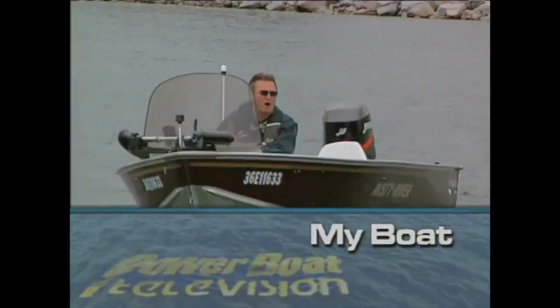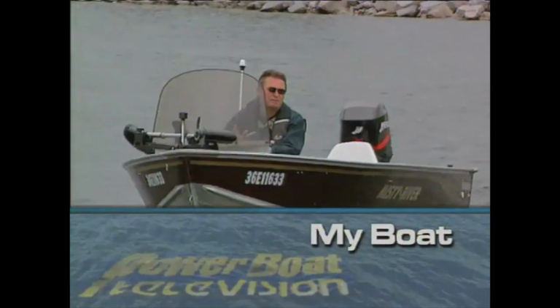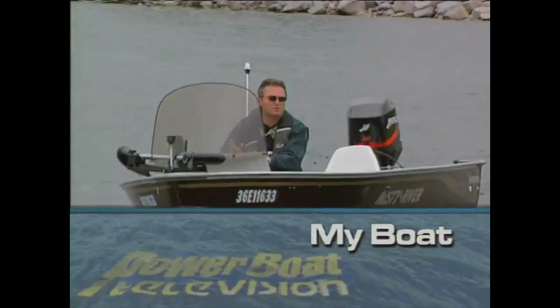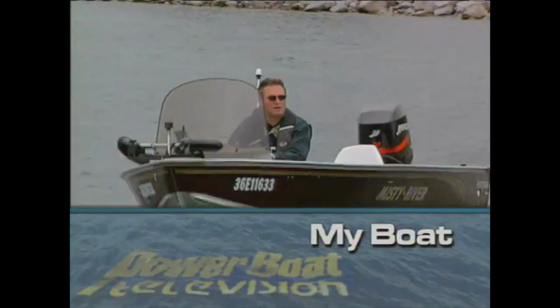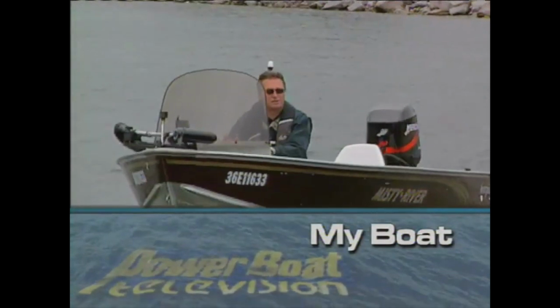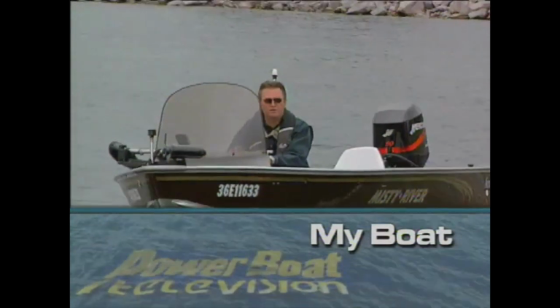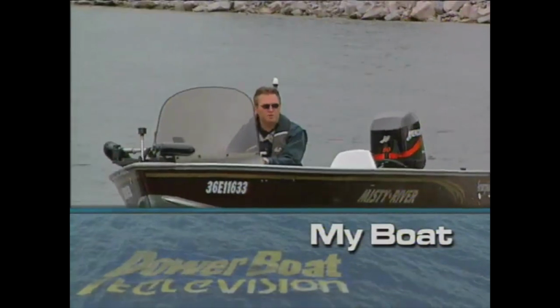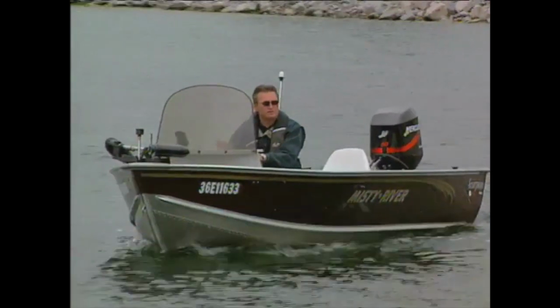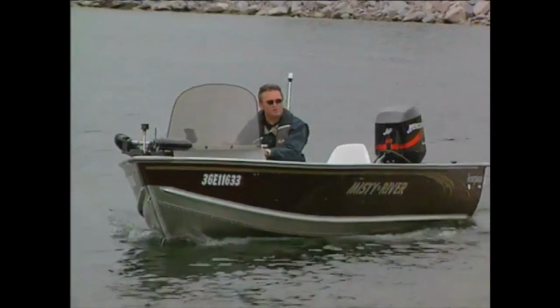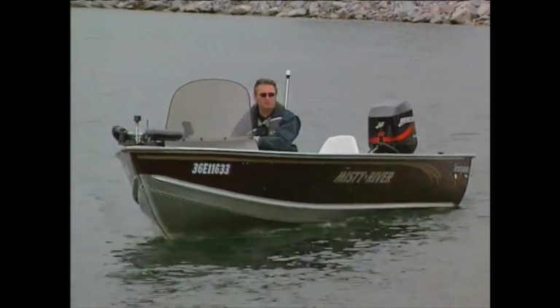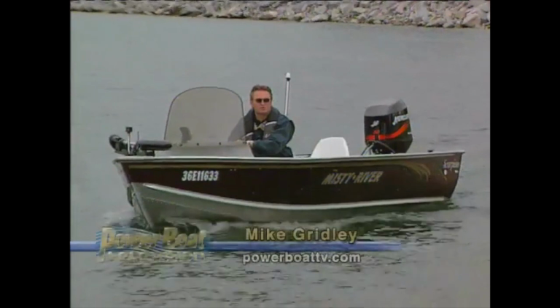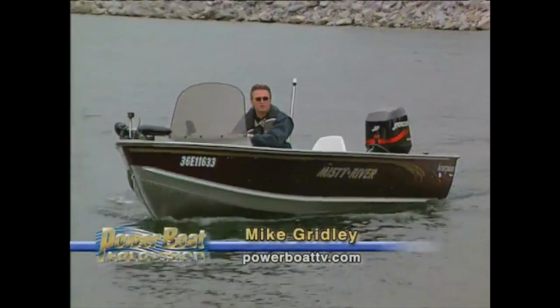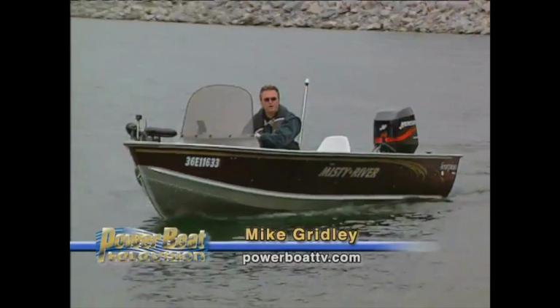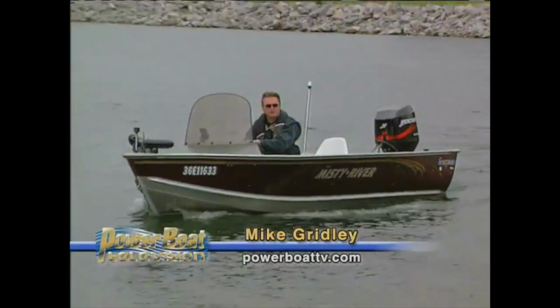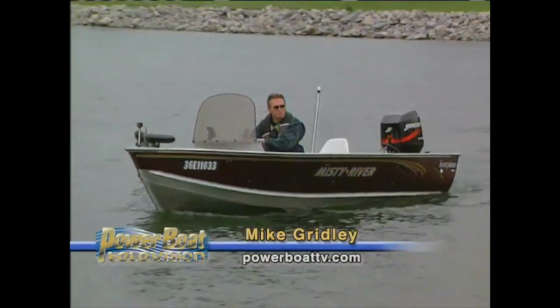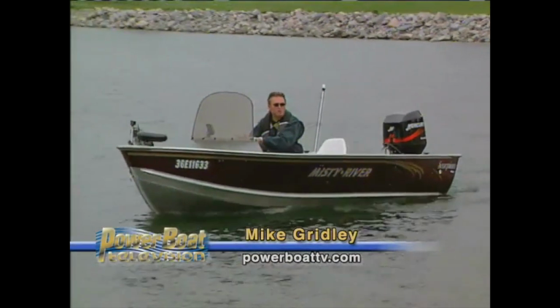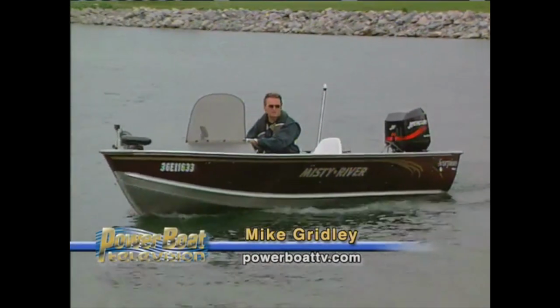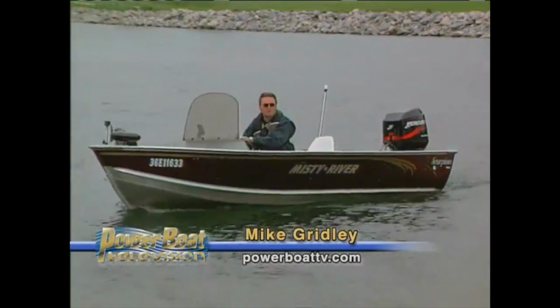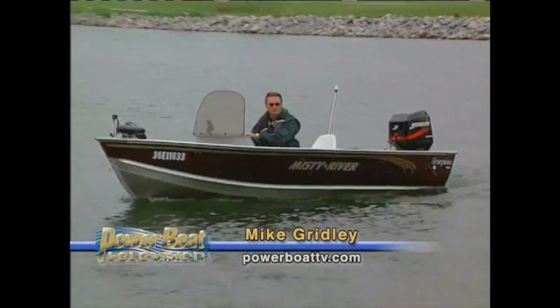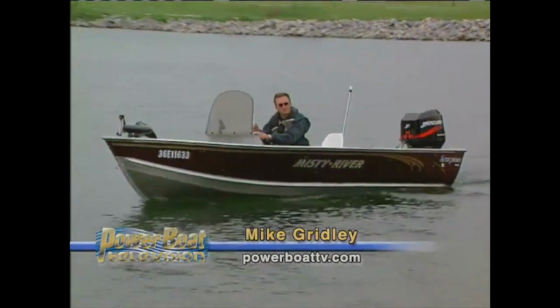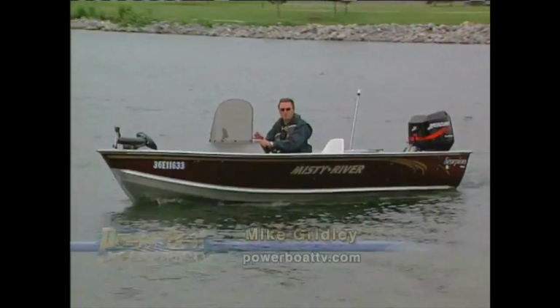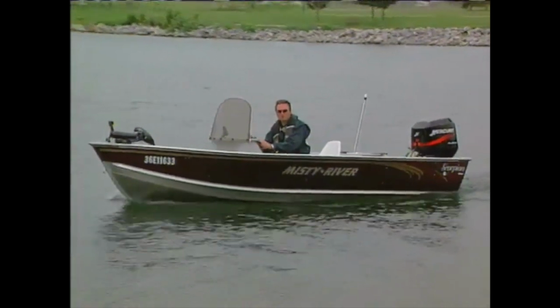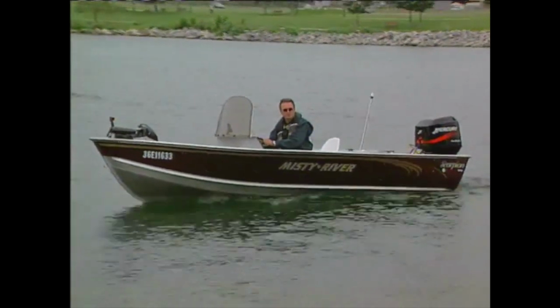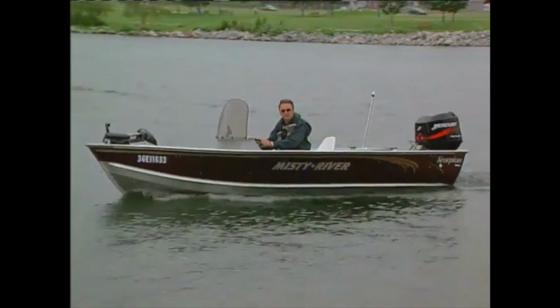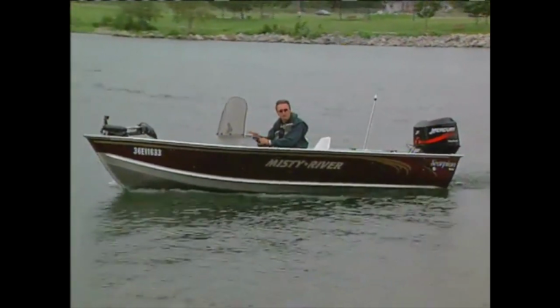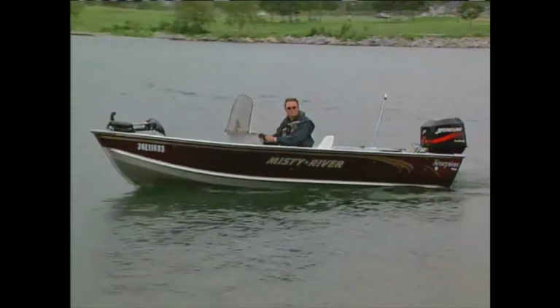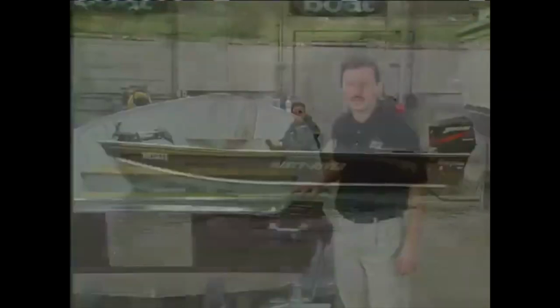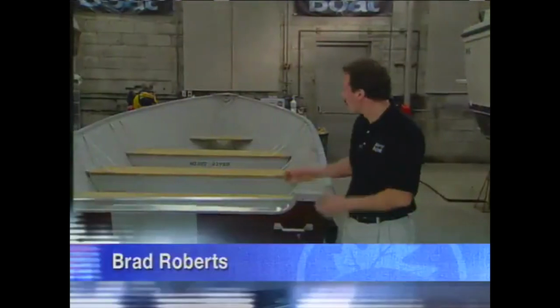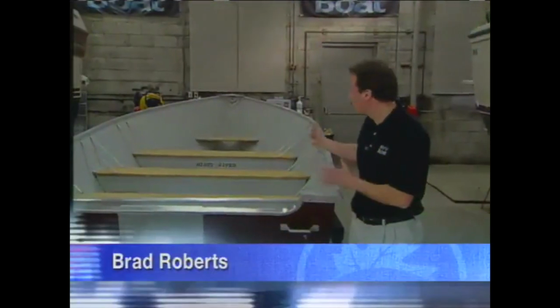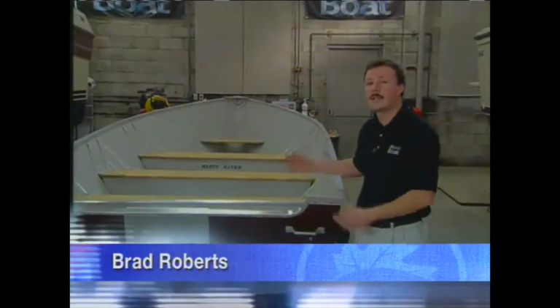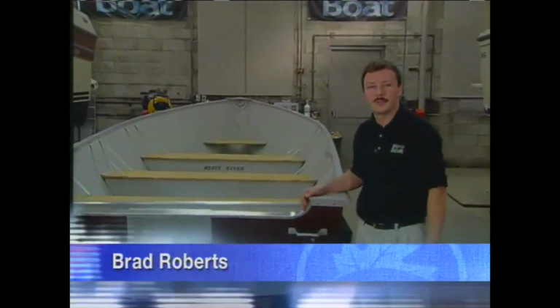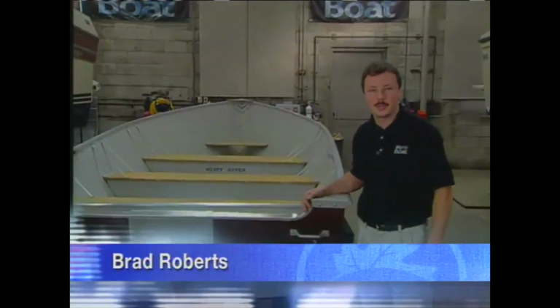On an episode of the show last season, we featured the building of this, the Ultimate Fishing Machine. The feedback was excellent, with many viewers asking for more information. So we're going to revisit the project again in more detail. We're going to build the Ultimate Fishing Machine.